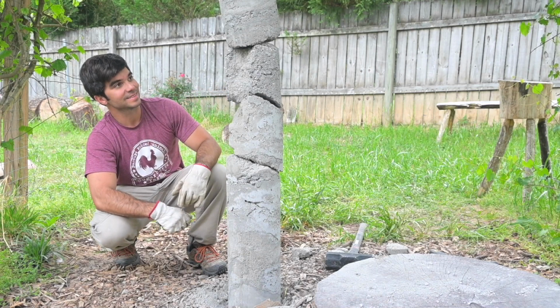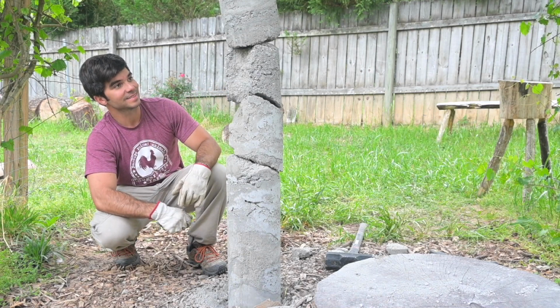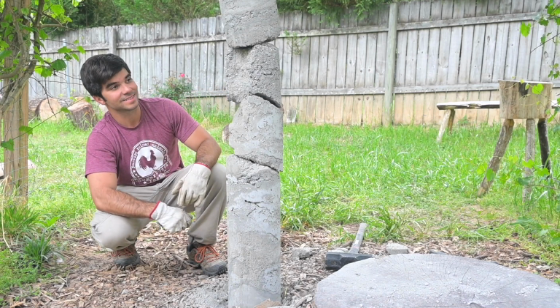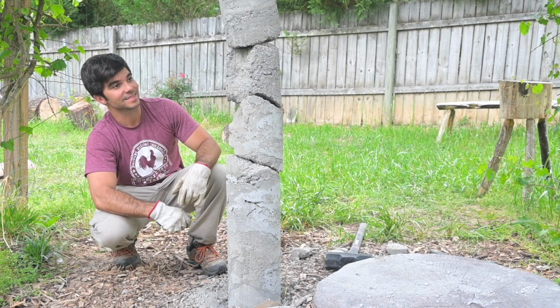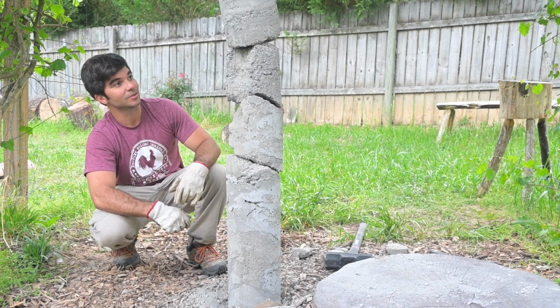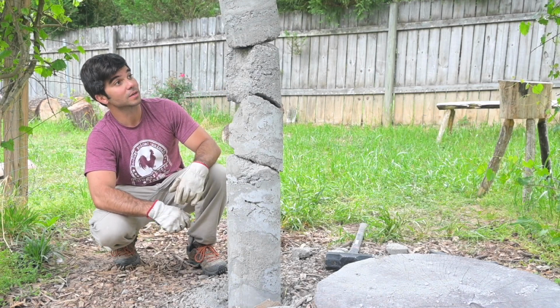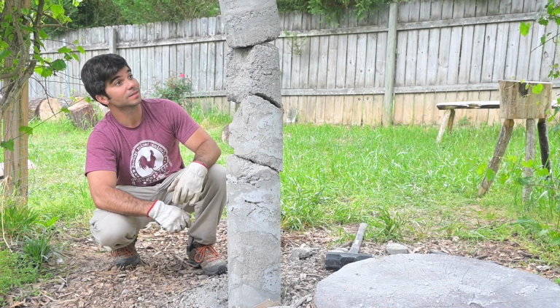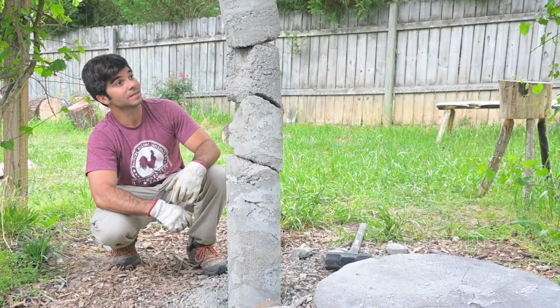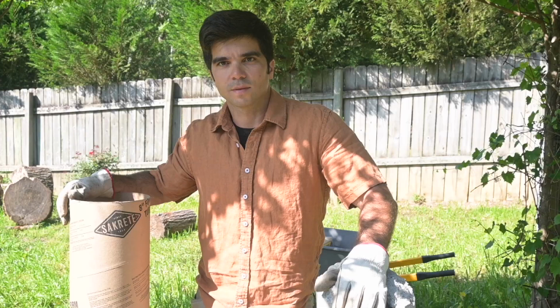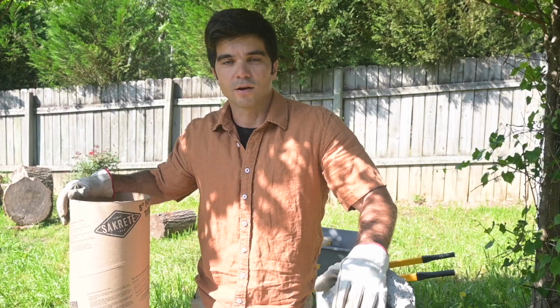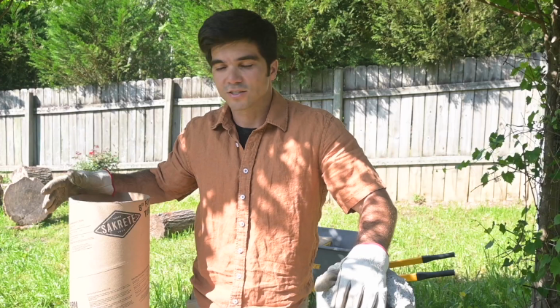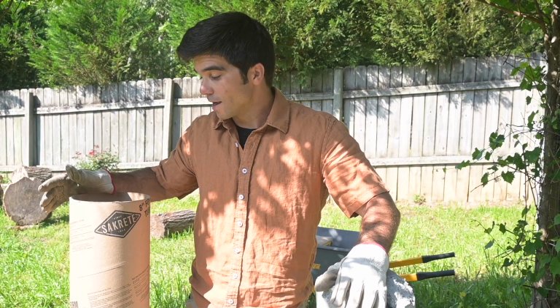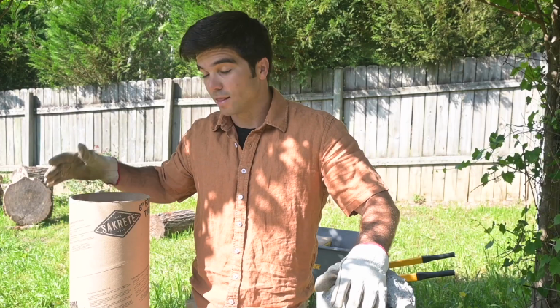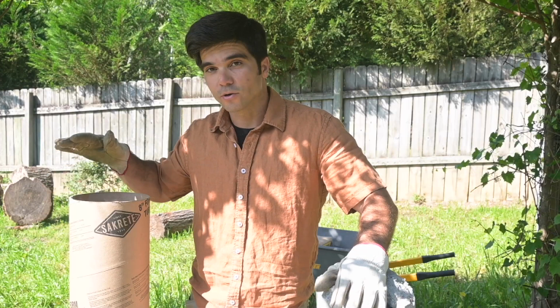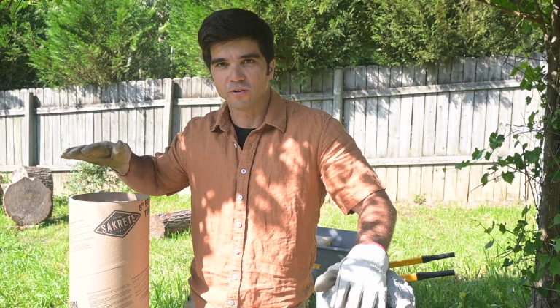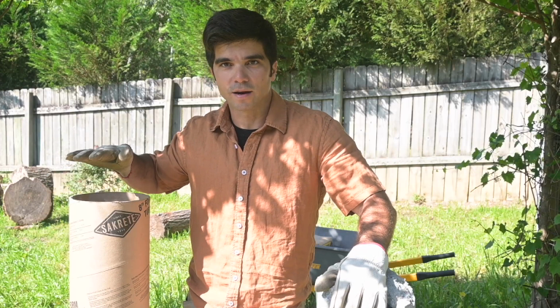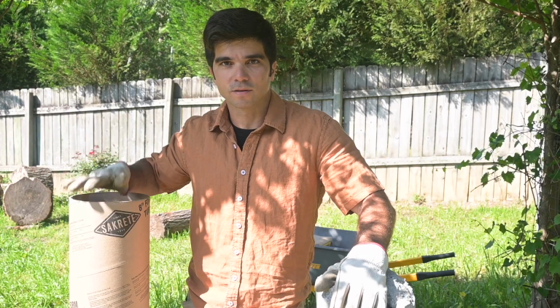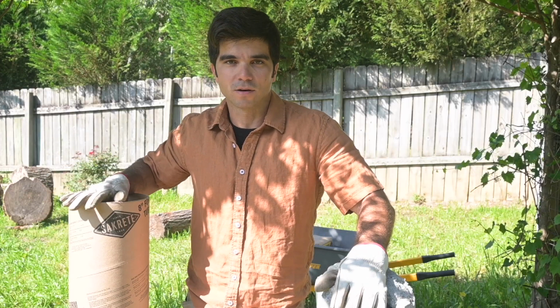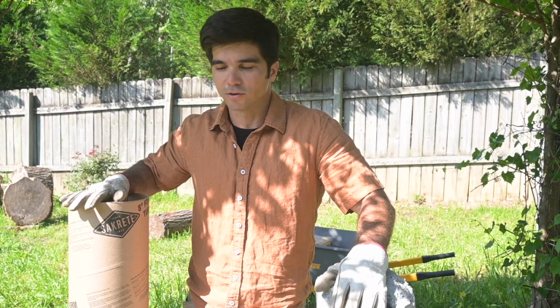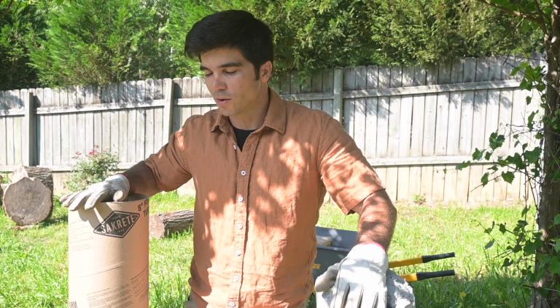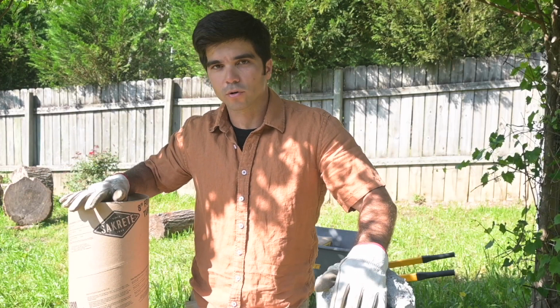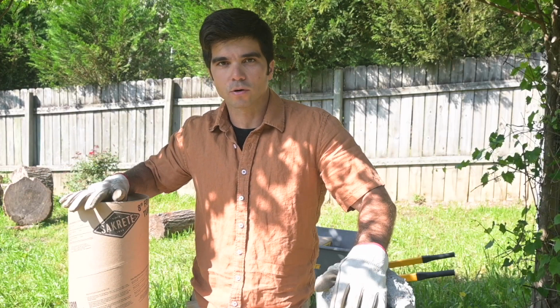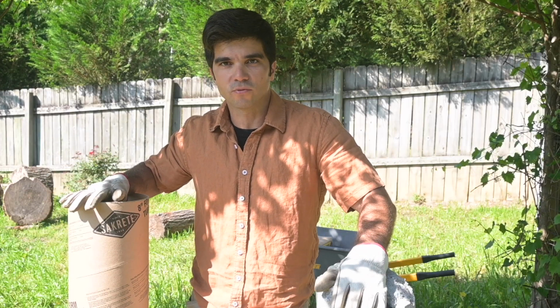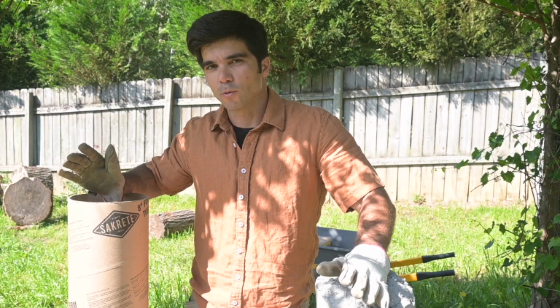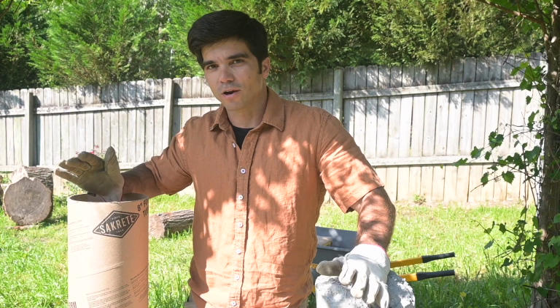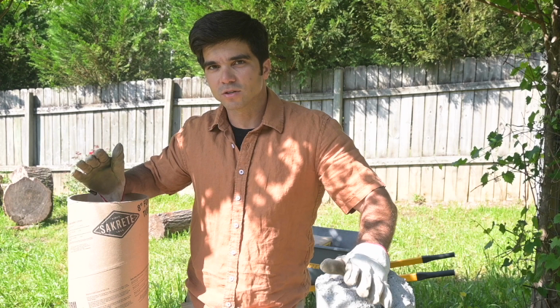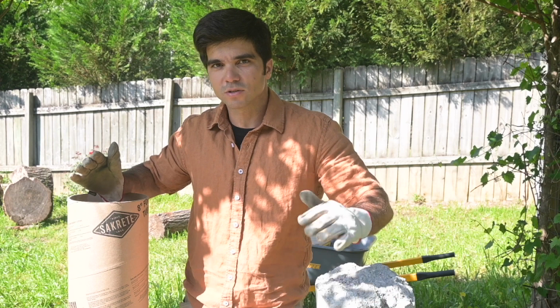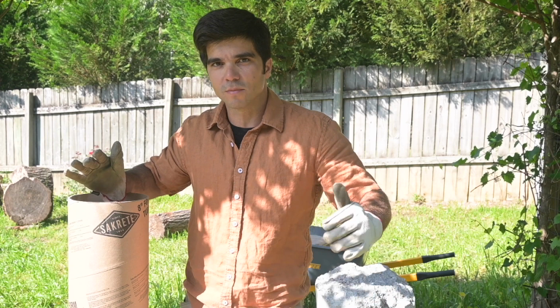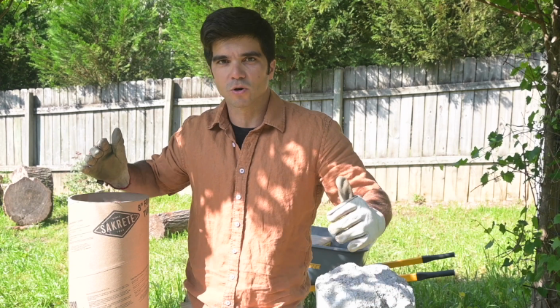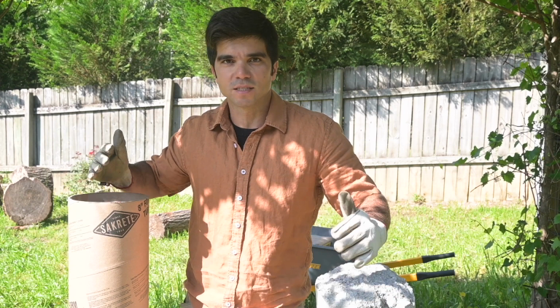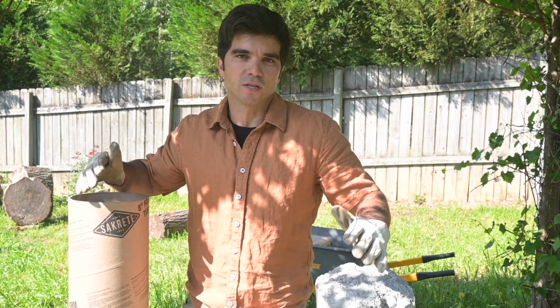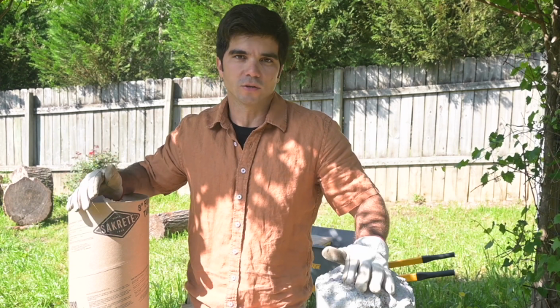That's just not gonna work. Howdy! So we got a lot of great feedback on our dry pour concrete form. However, I think there's still some experimenting that we need to do.